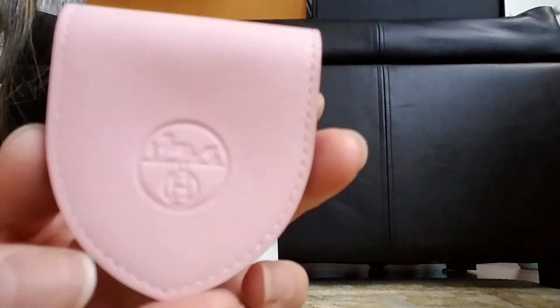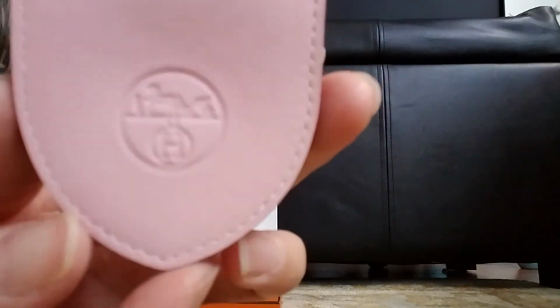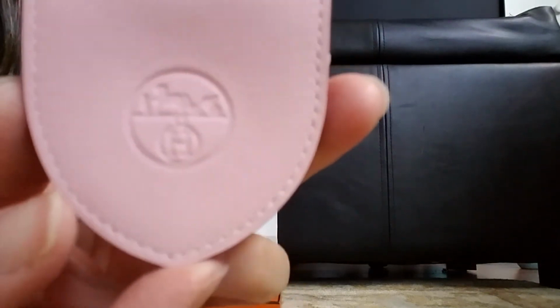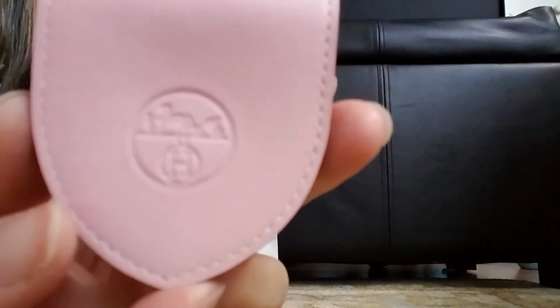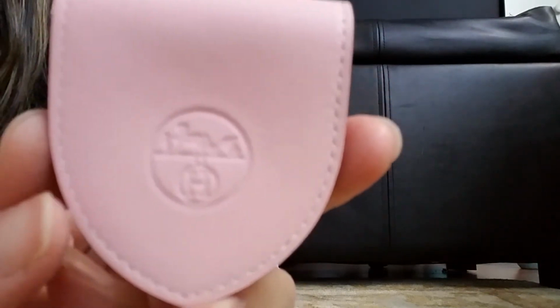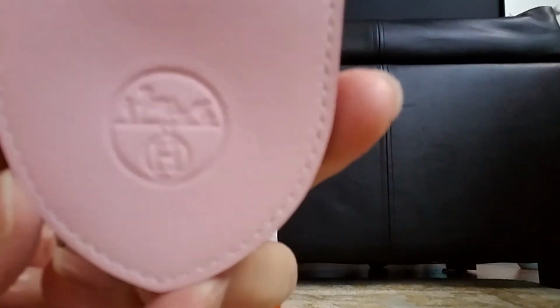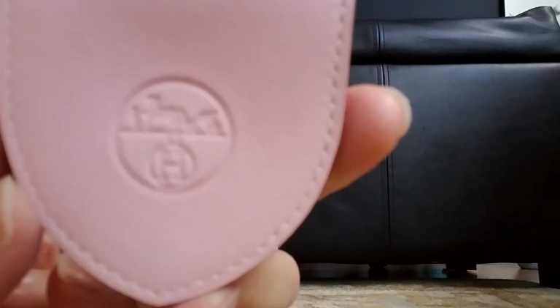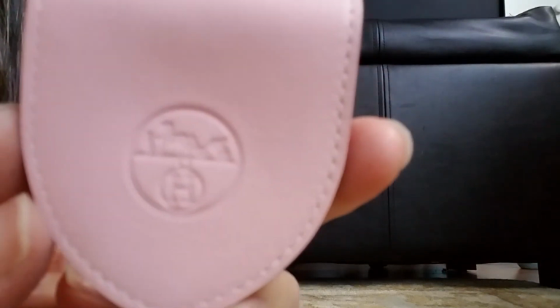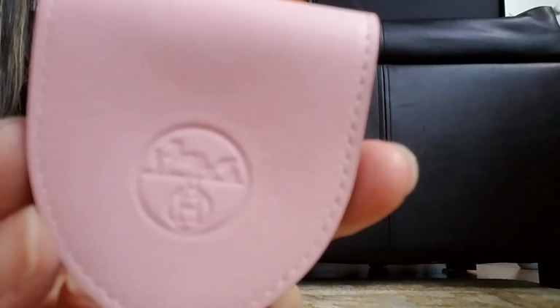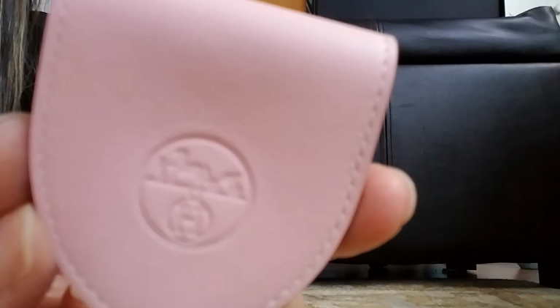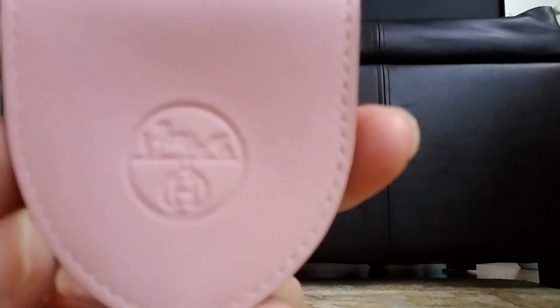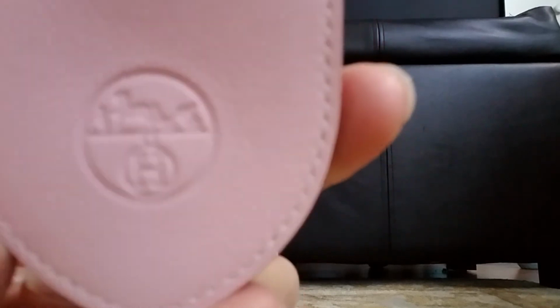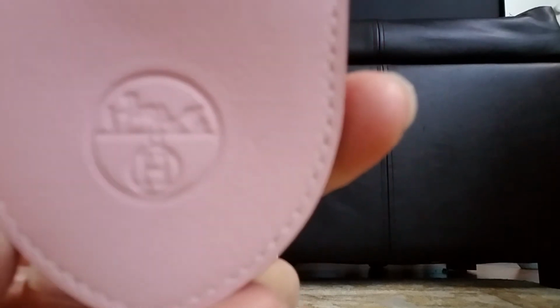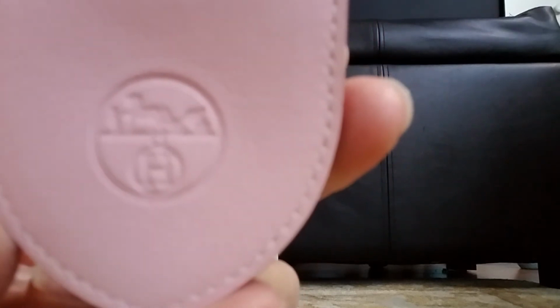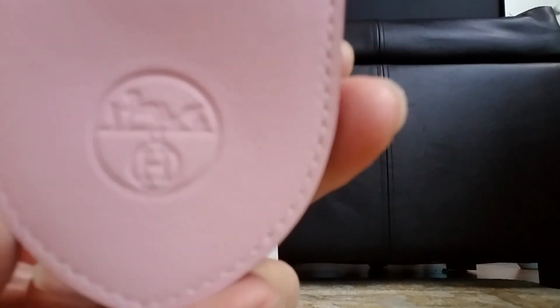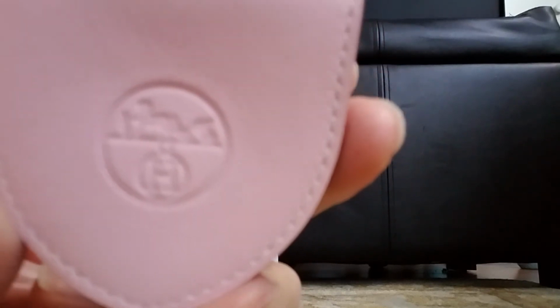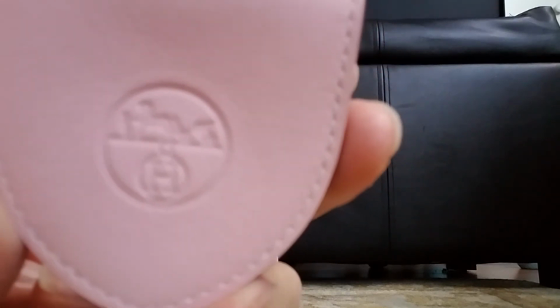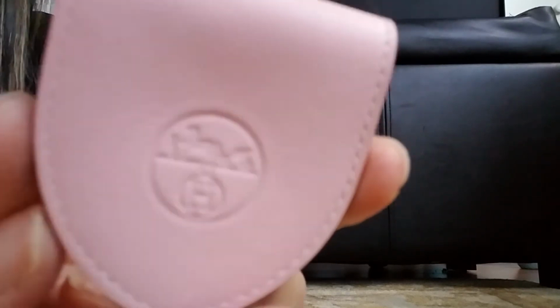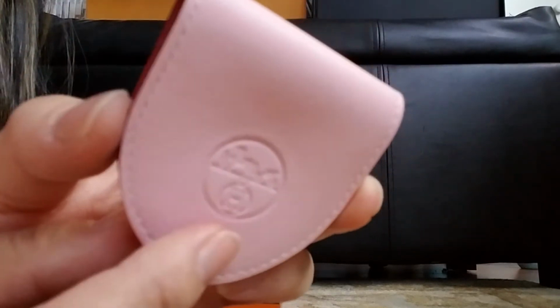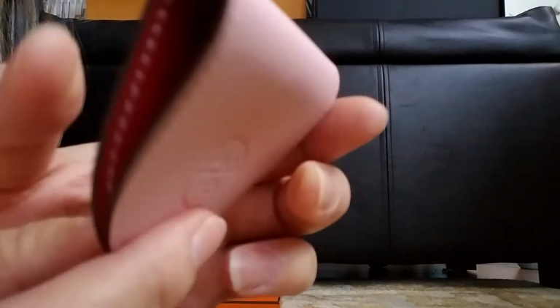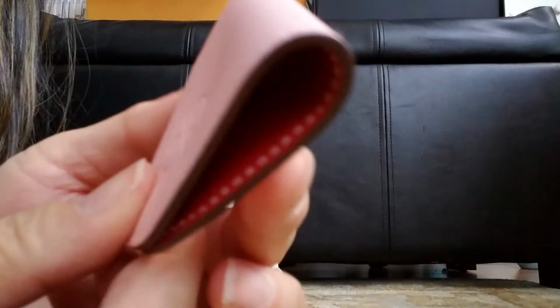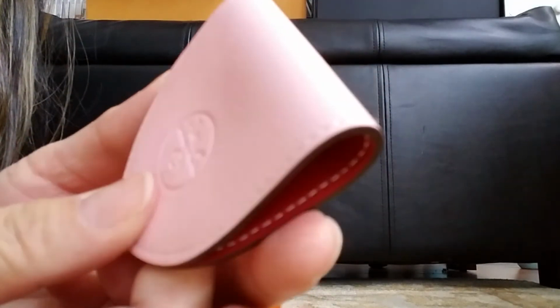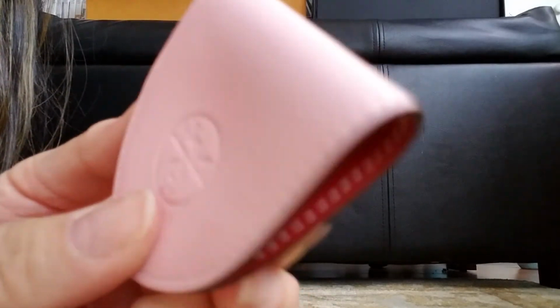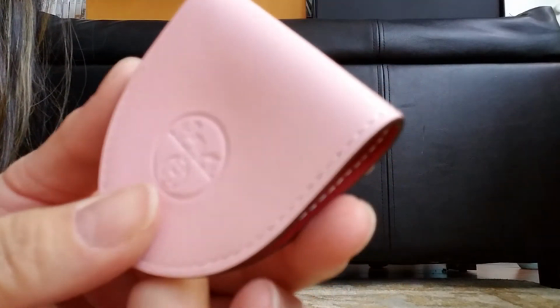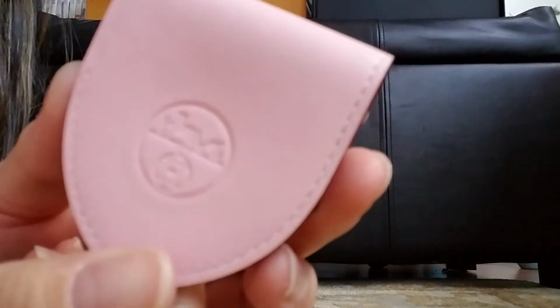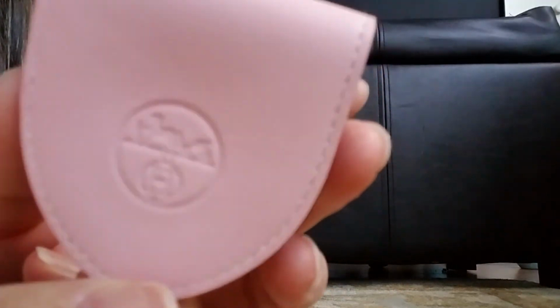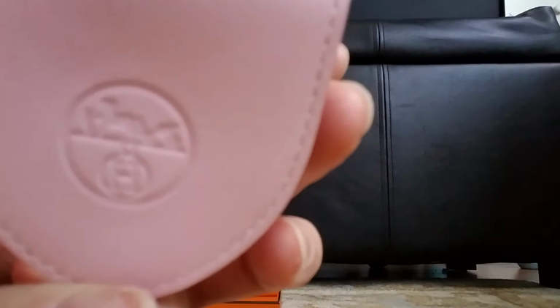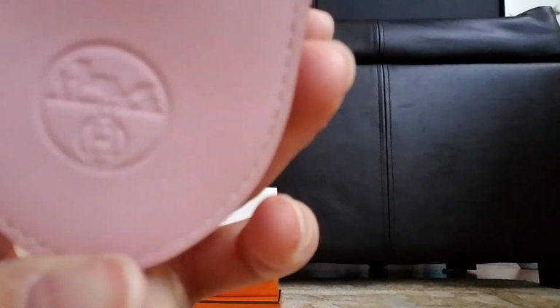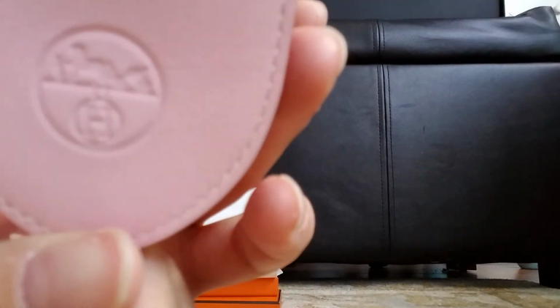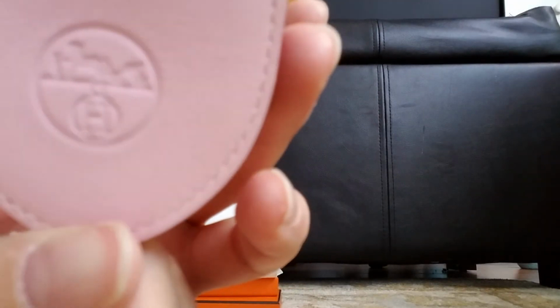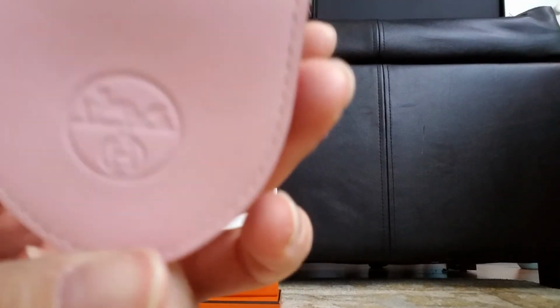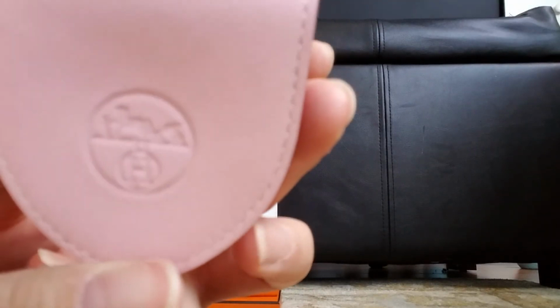So this was actually made last year. This is the detail on this stamp. It's the same front and back.